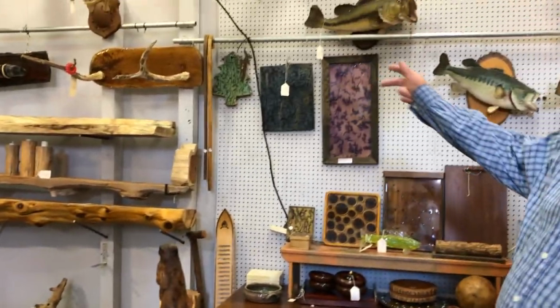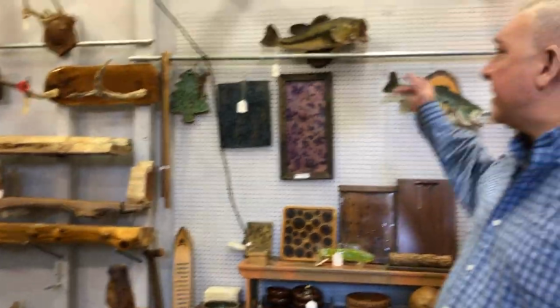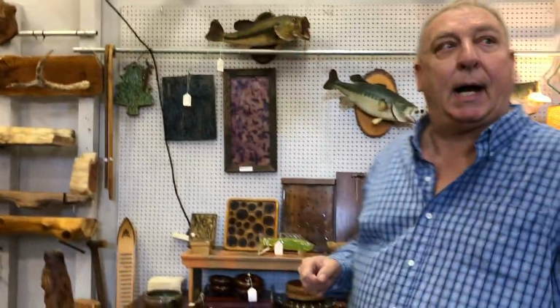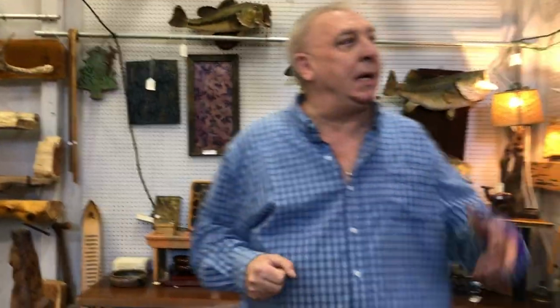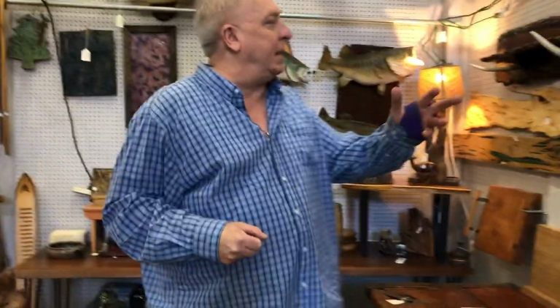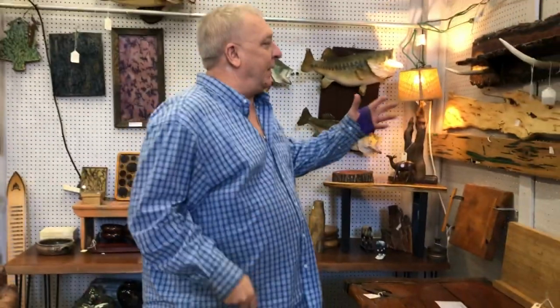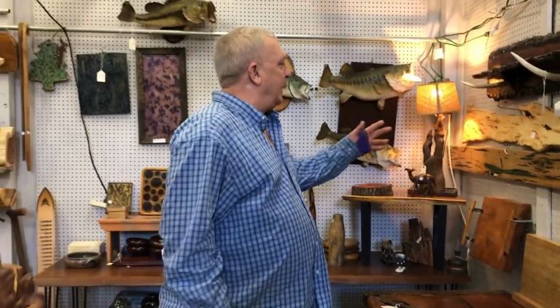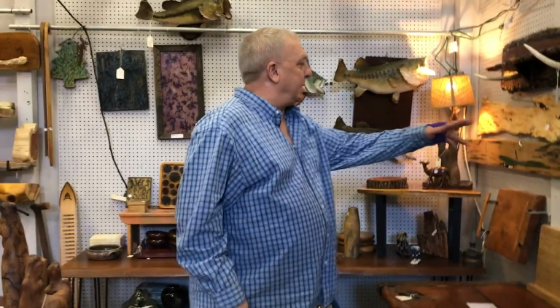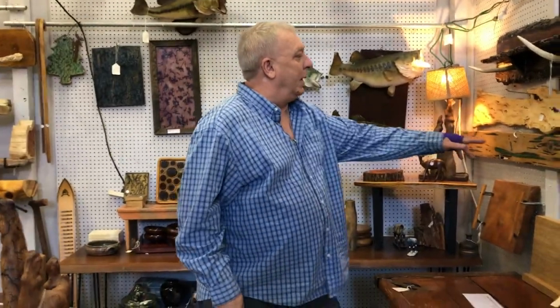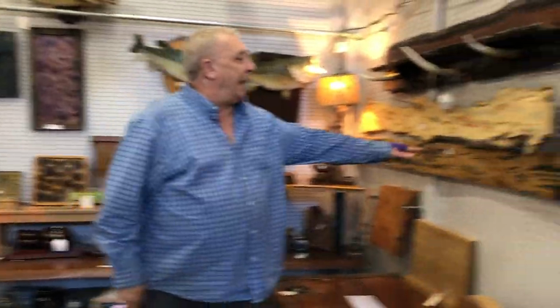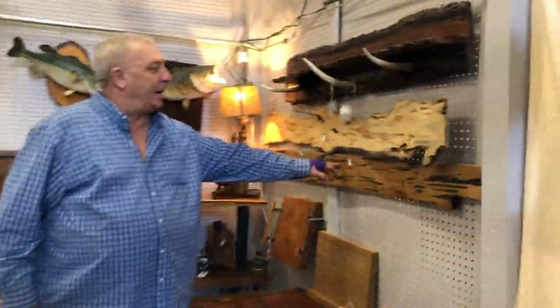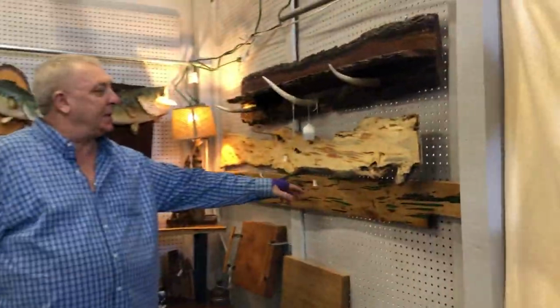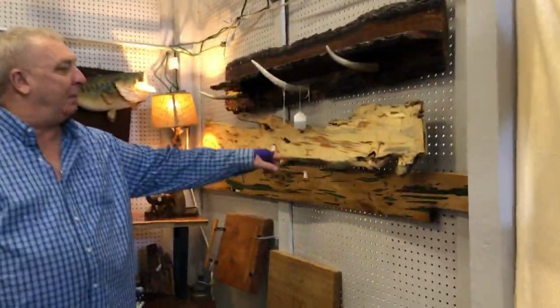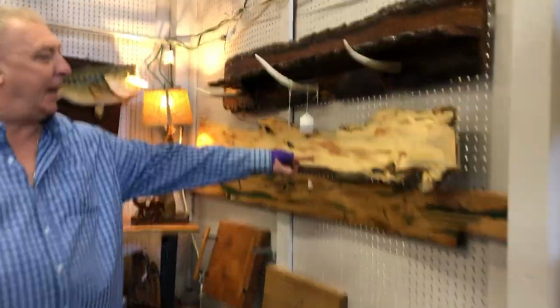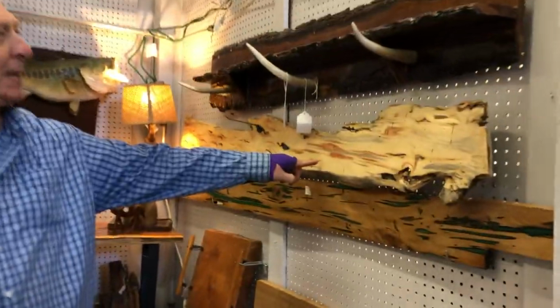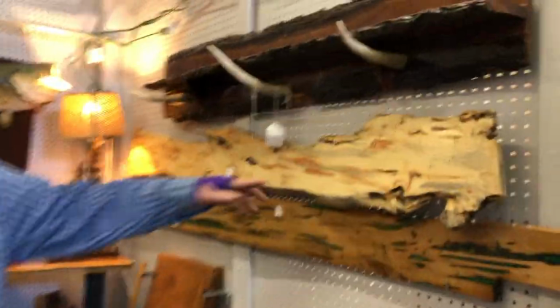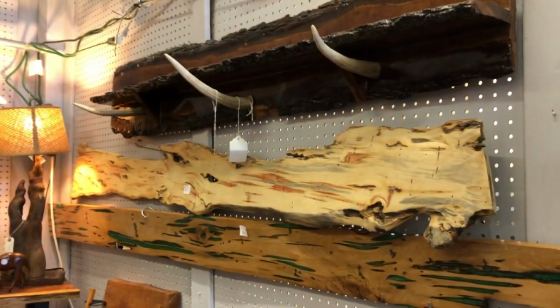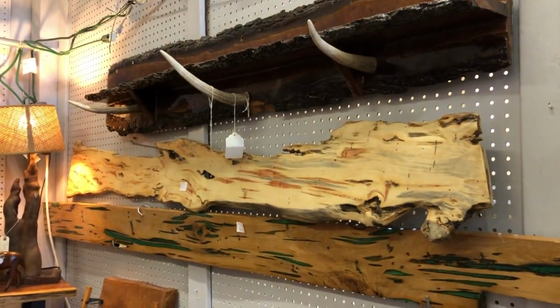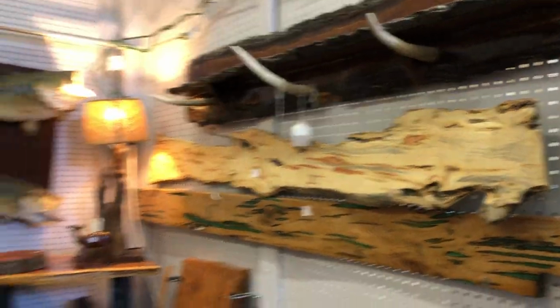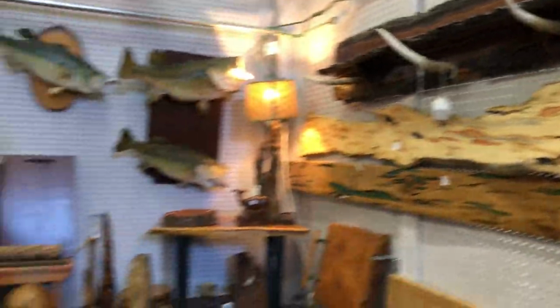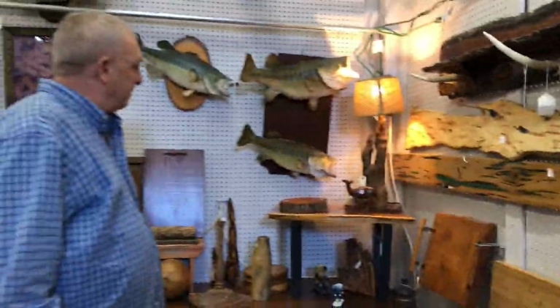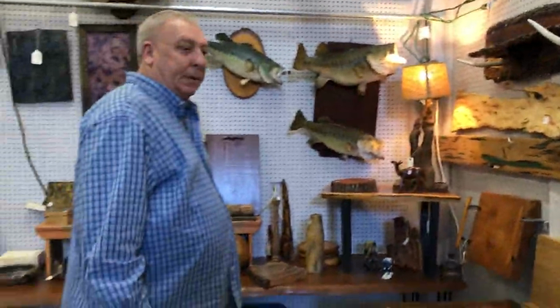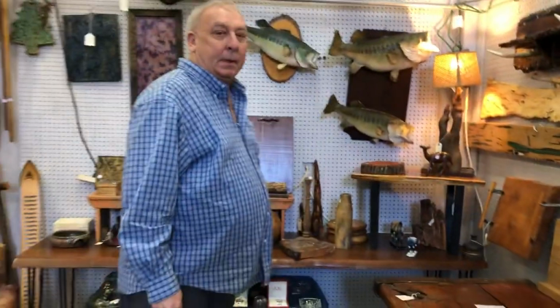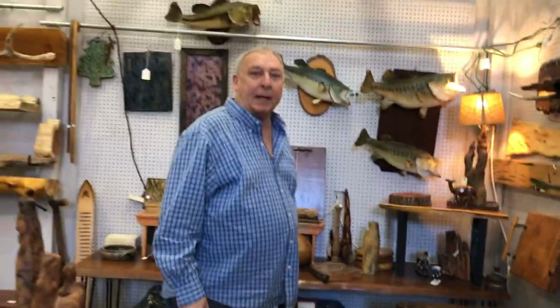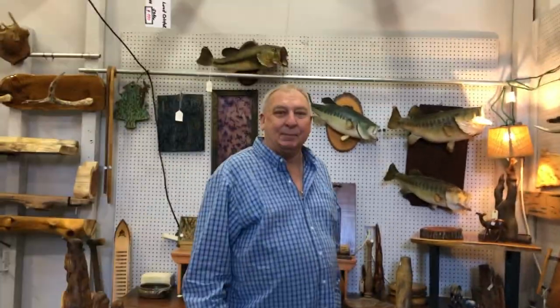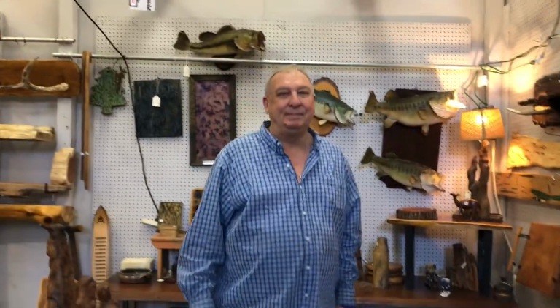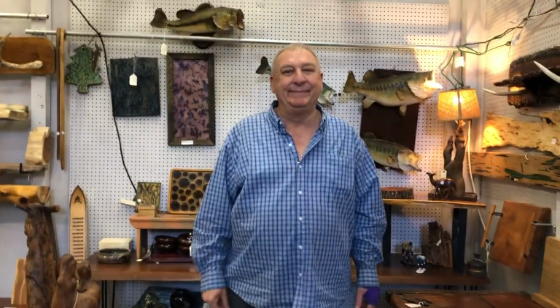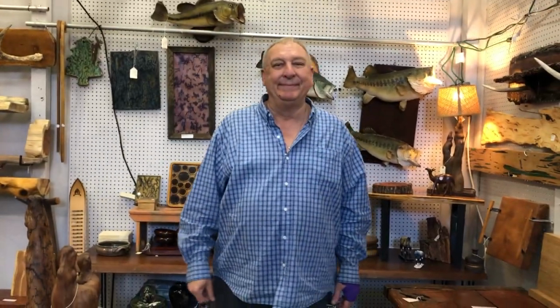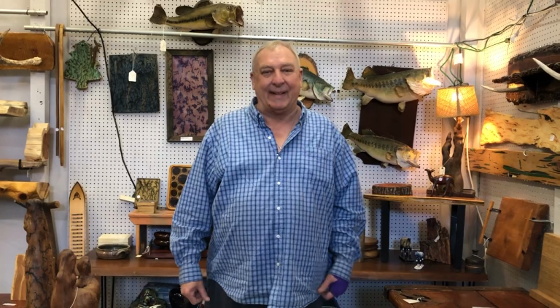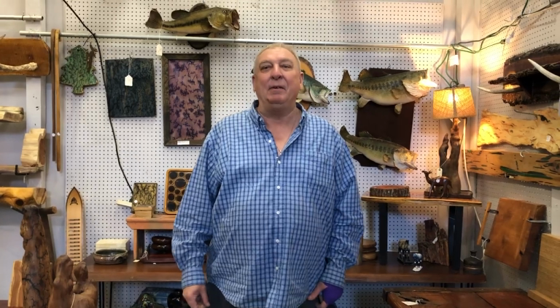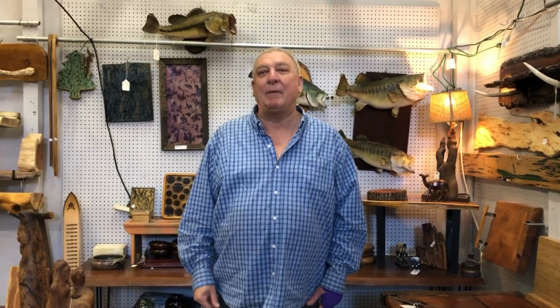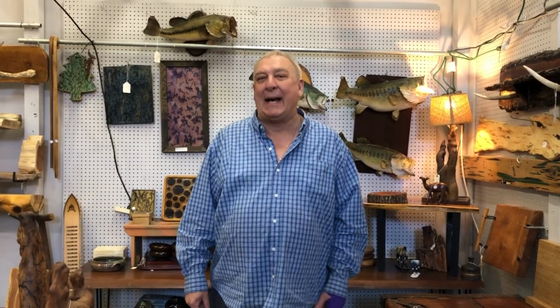One of the main things I do are my fireplace mantles — my live edge fireplace mantles — and everything else is just kind of odds and ends that fill in. Here's some more pecky cypress and some flame box elder. Thank you, y'all have a good day!